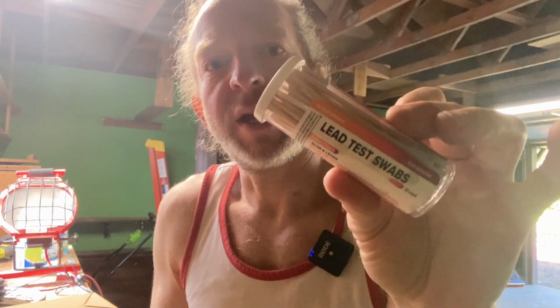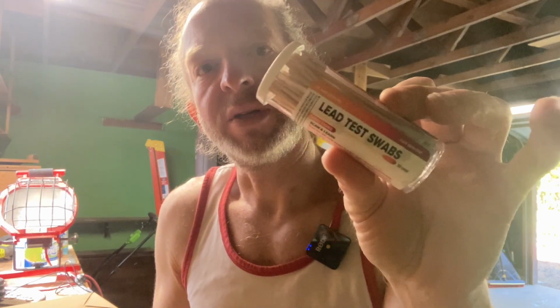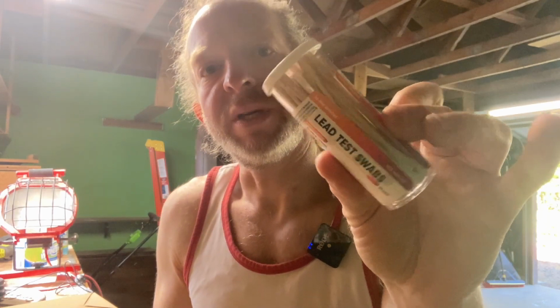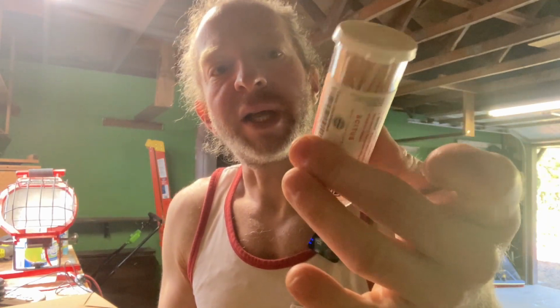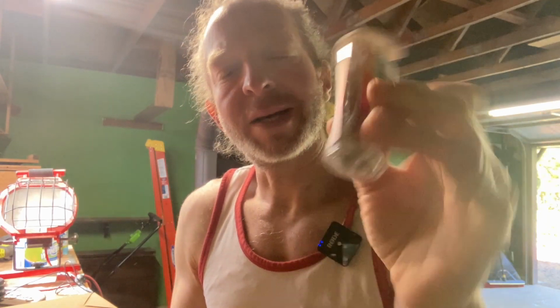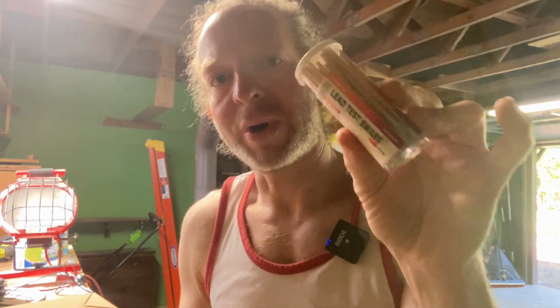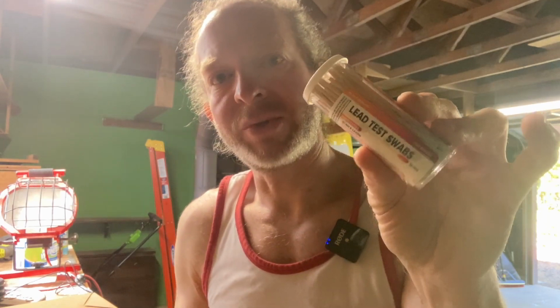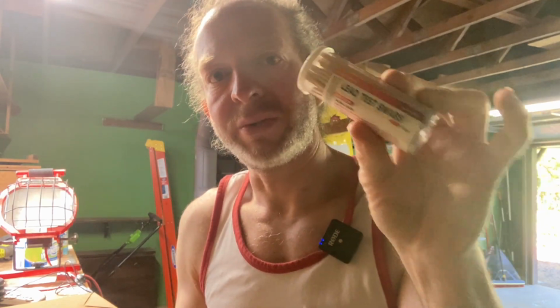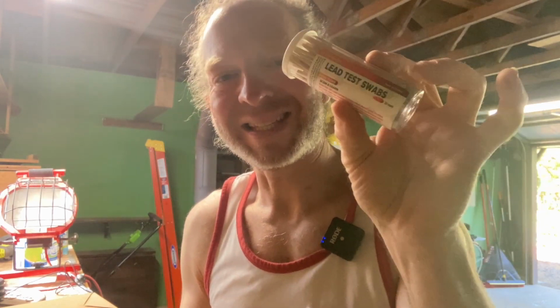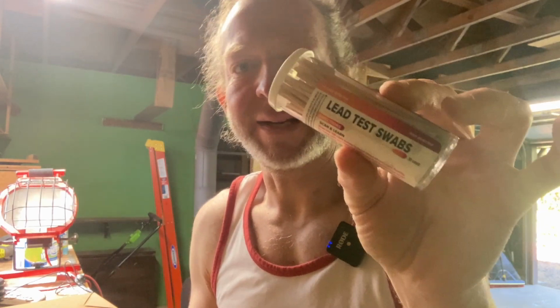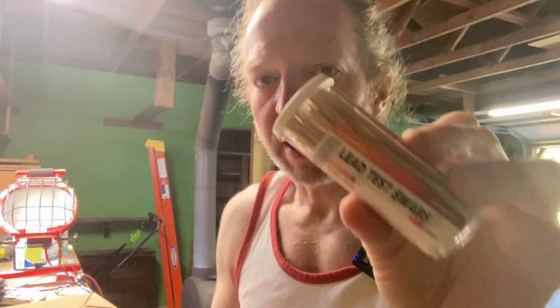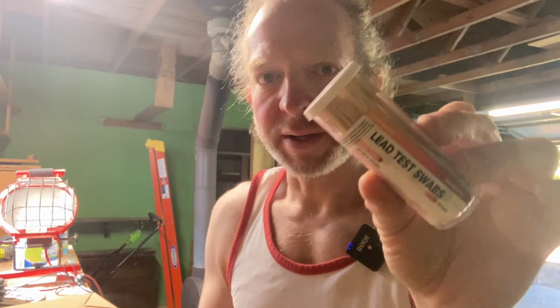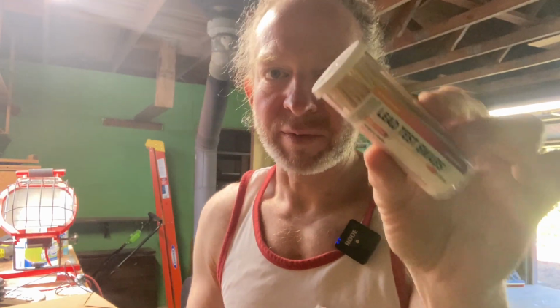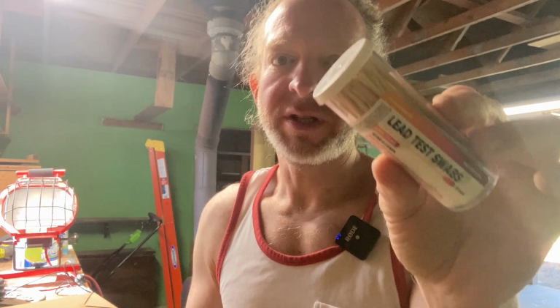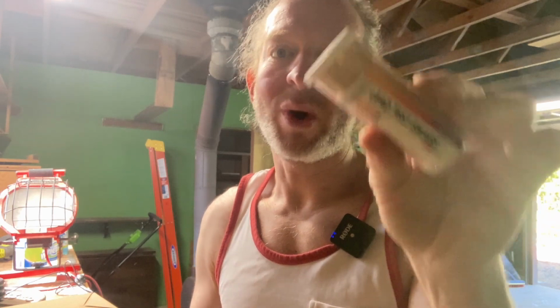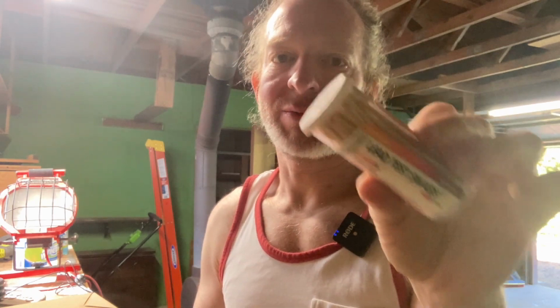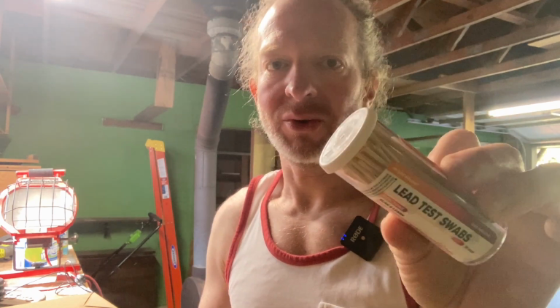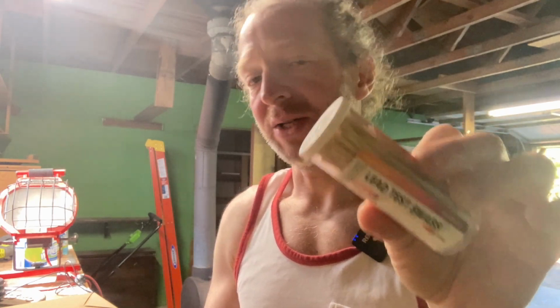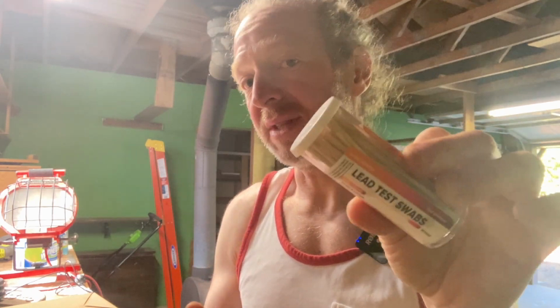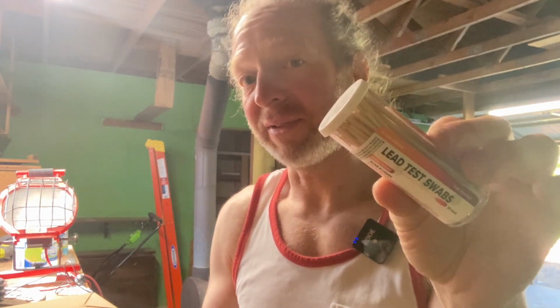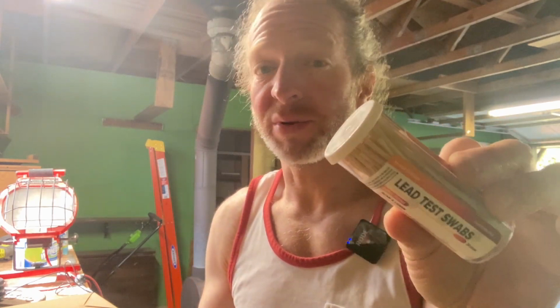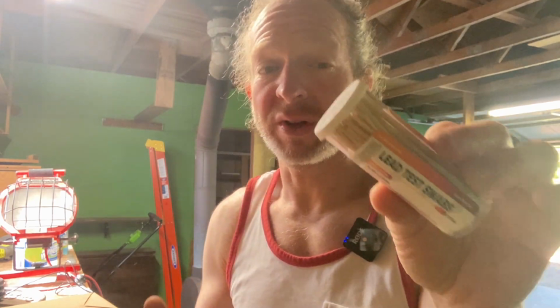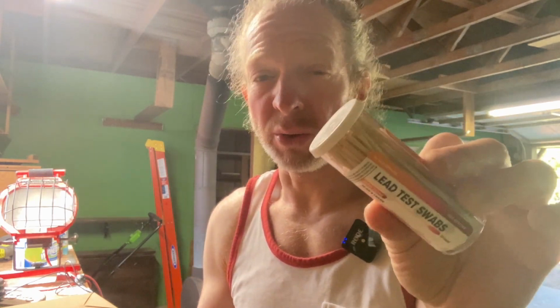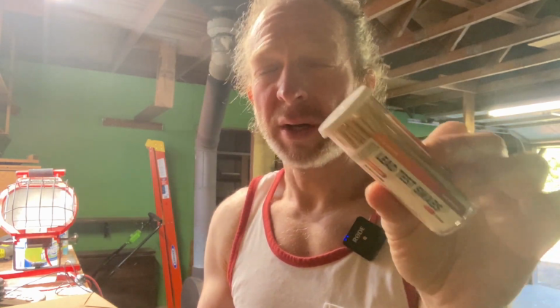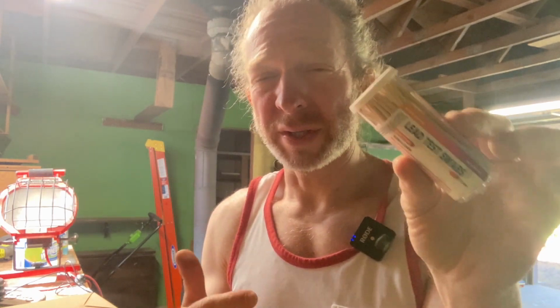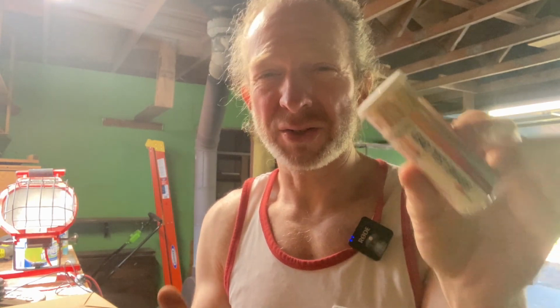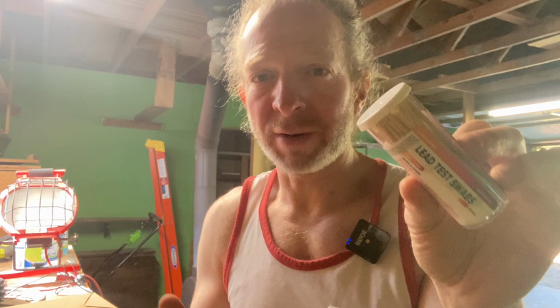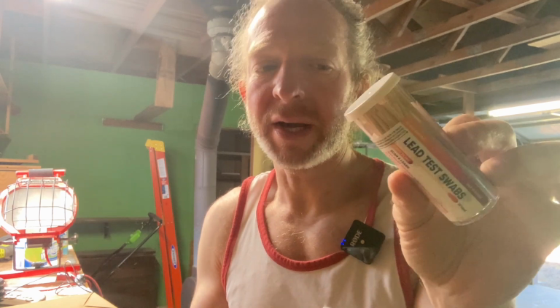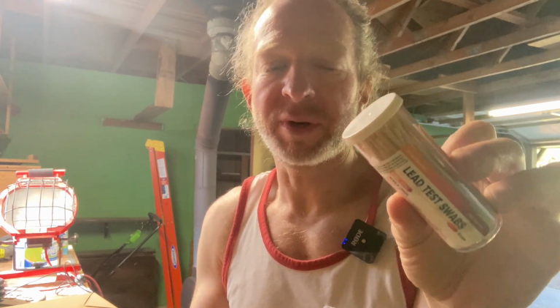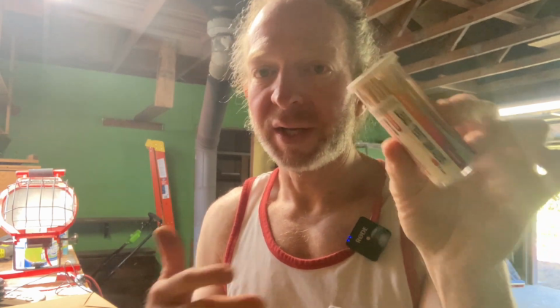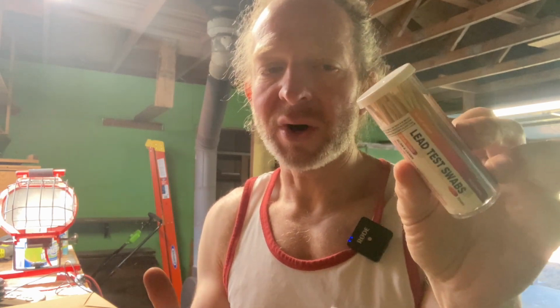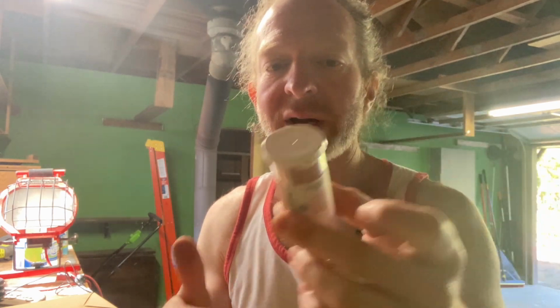Today we're gonna use these lead test swabs to test lead on some vintage weights I'm restoring. I don't think these have lead — I'm pretty sure they don't — so the test should come out negative, but let's go ahead and try it.